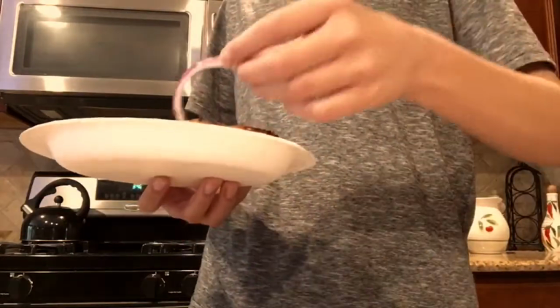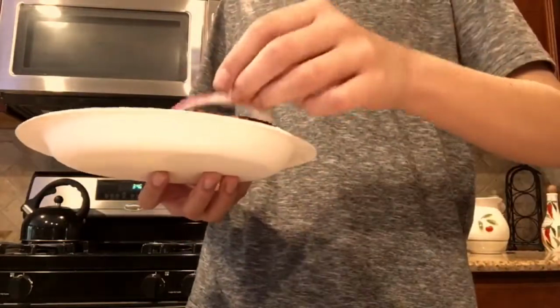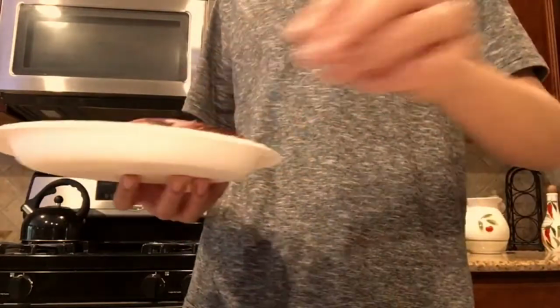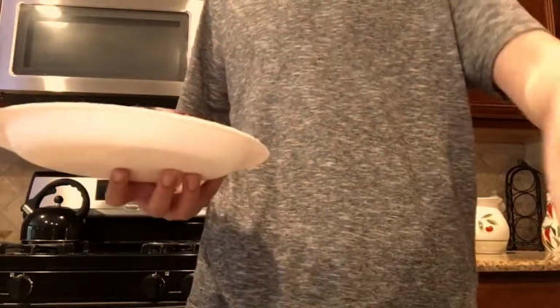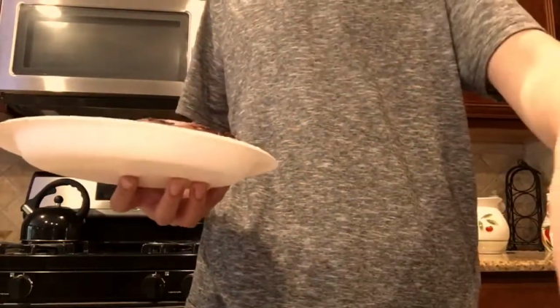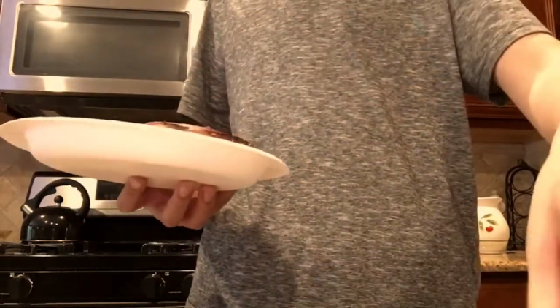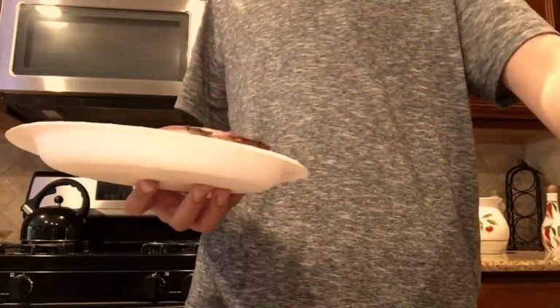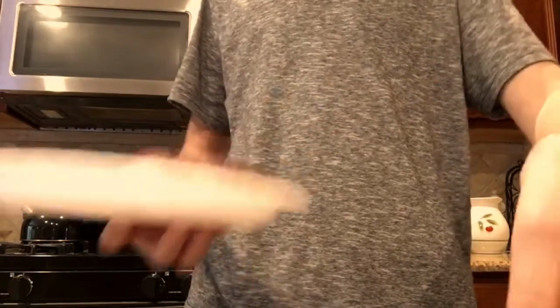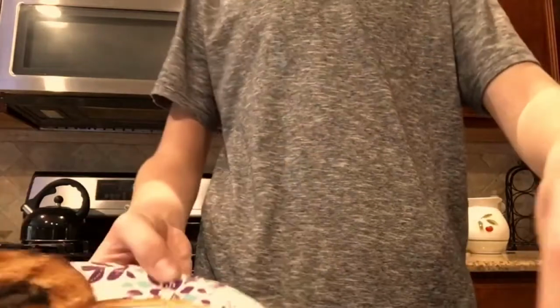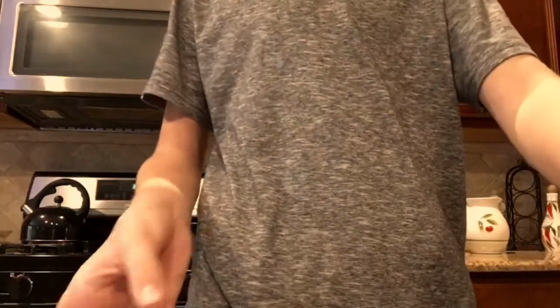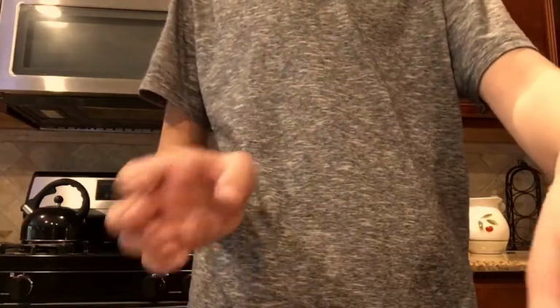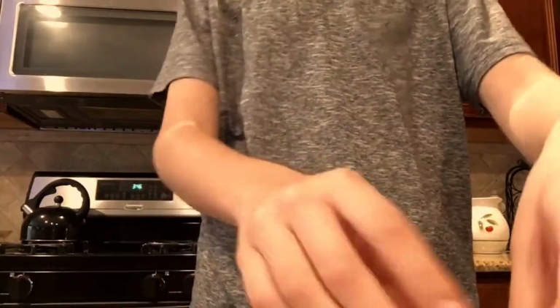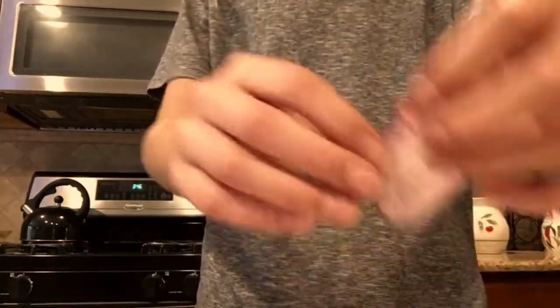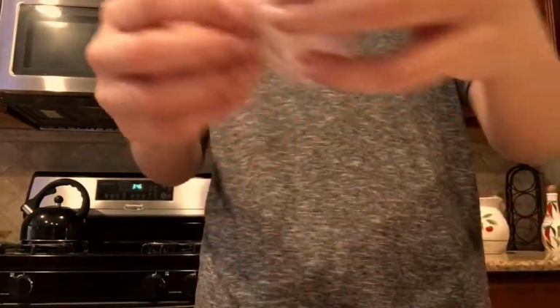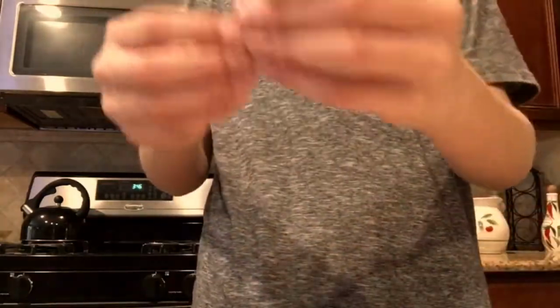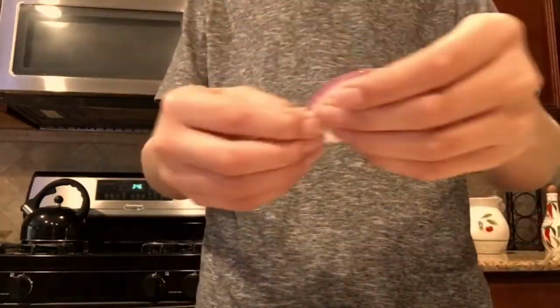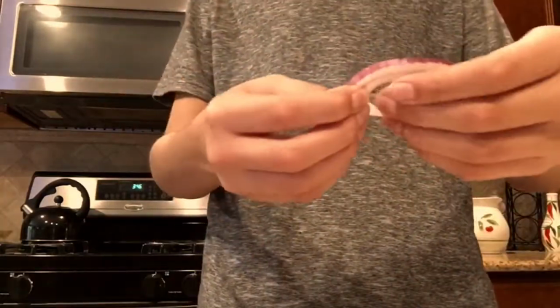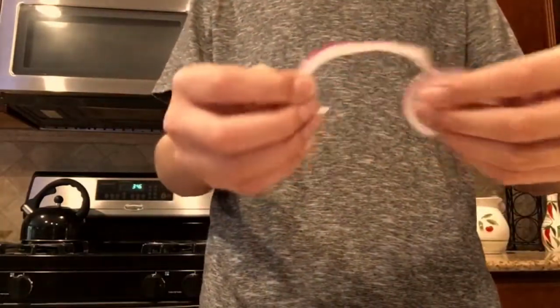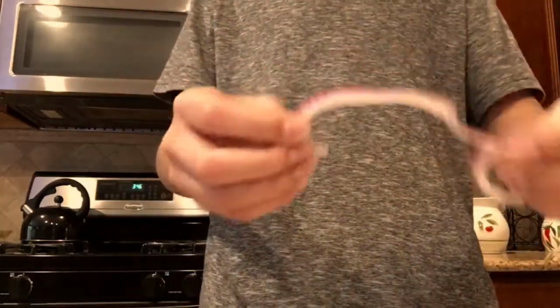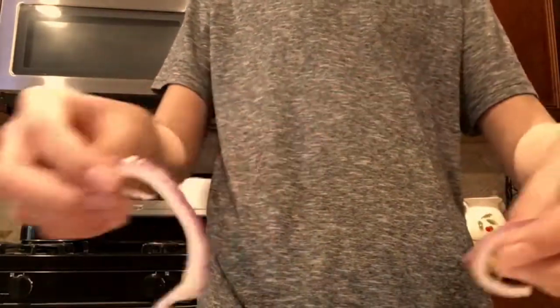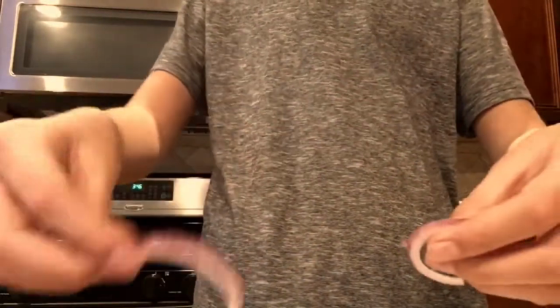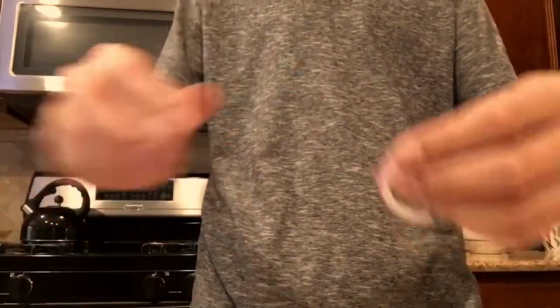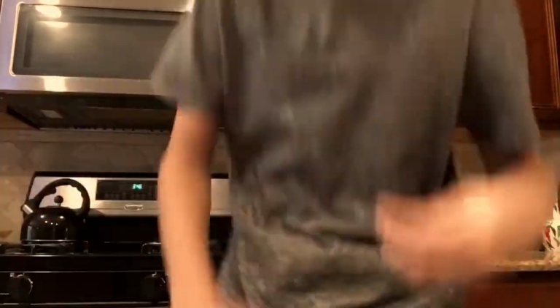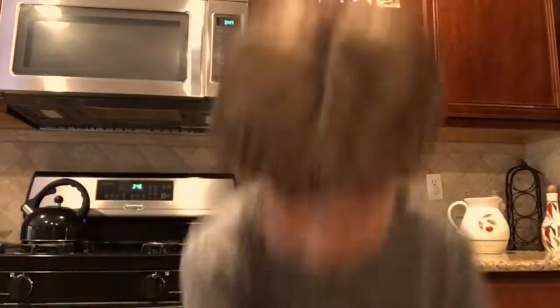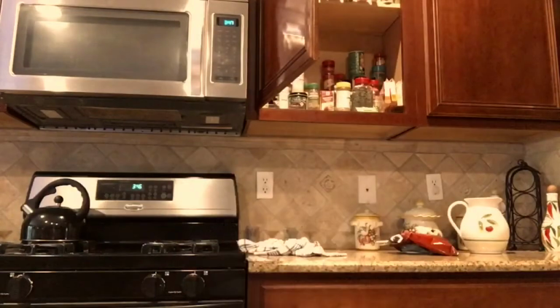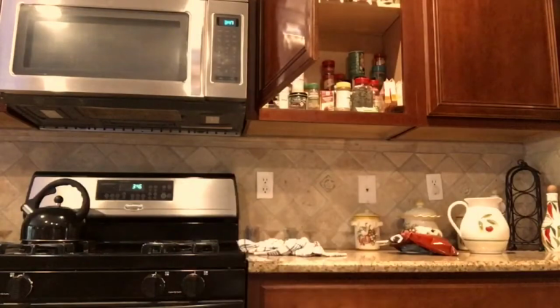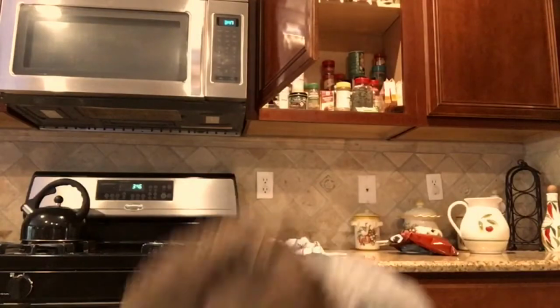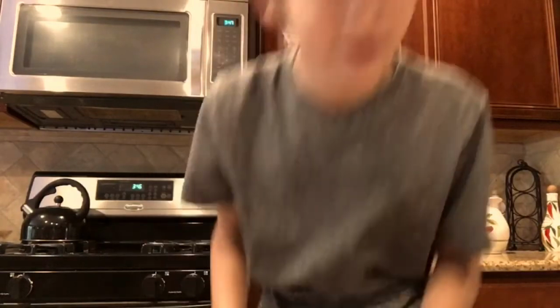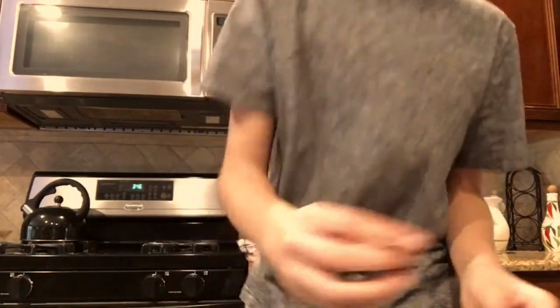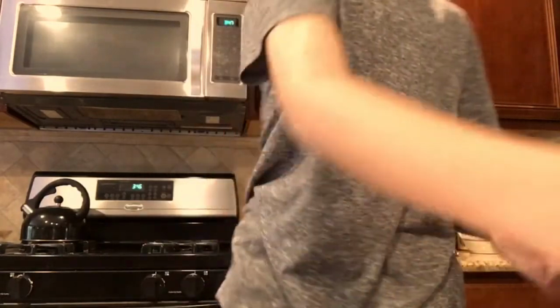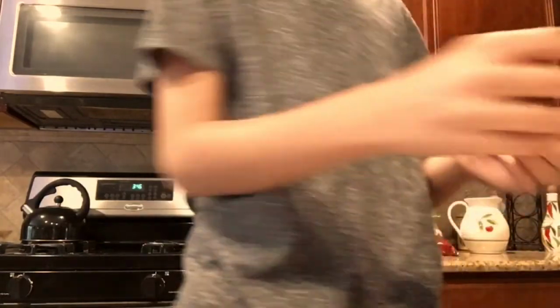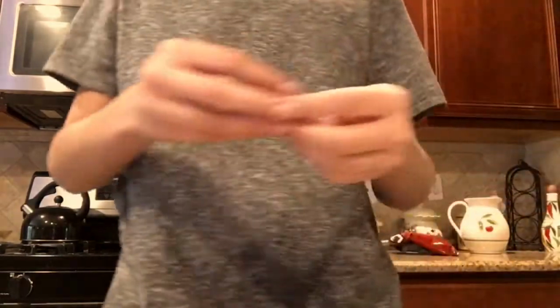Take a few onions — I'd recommend using red onions like I am. You have to chop them up first. No, no, don't eat that. Sorry, that was my dog.